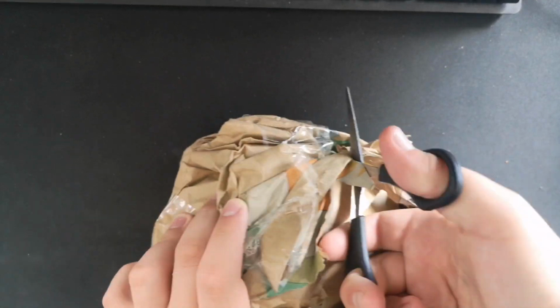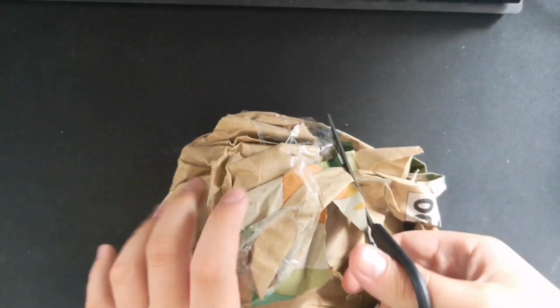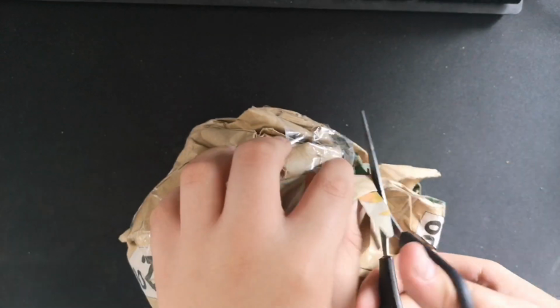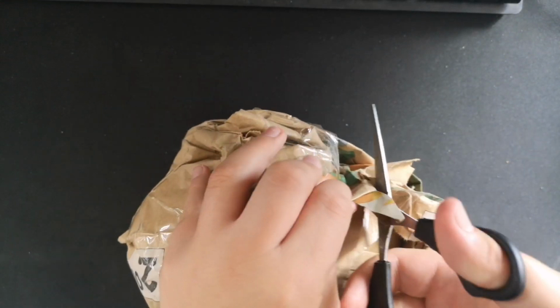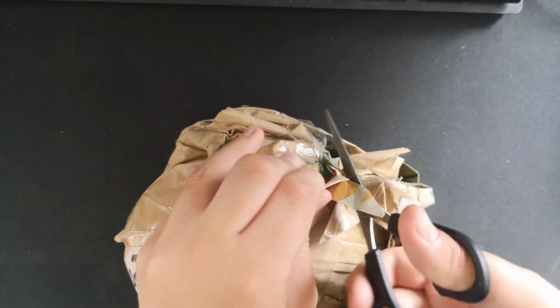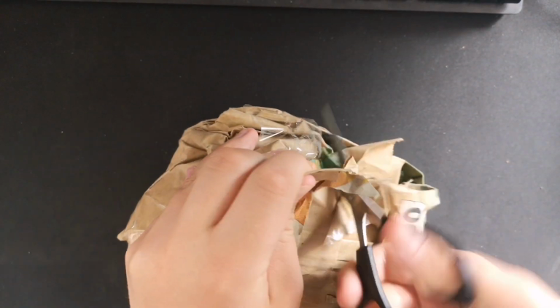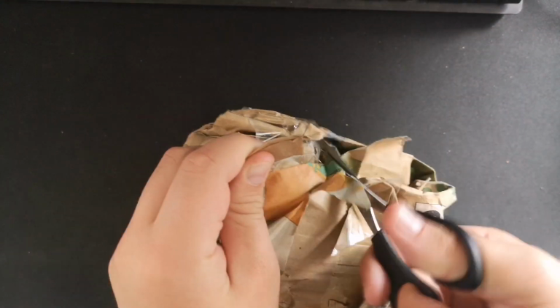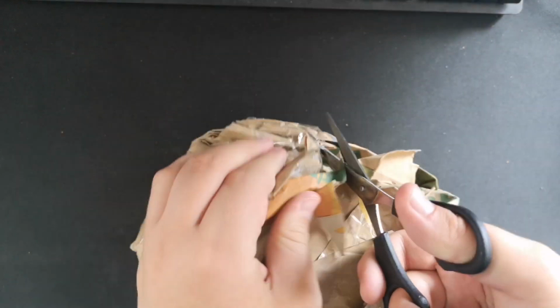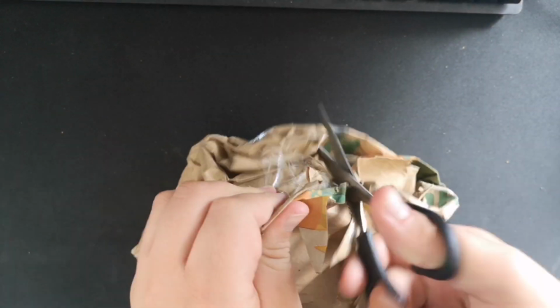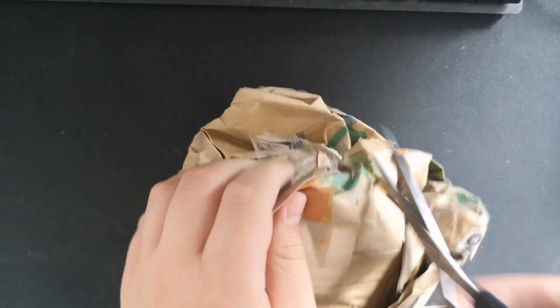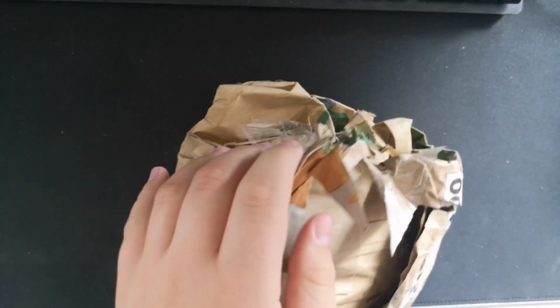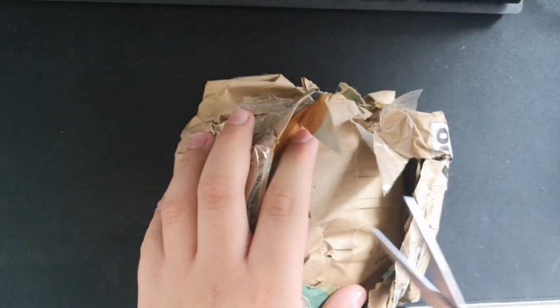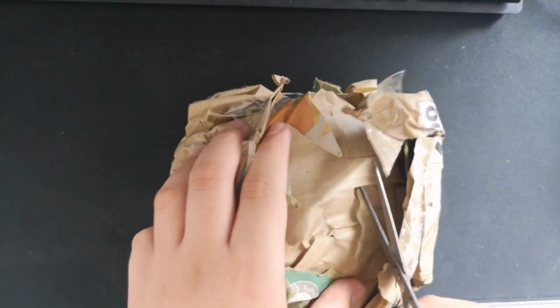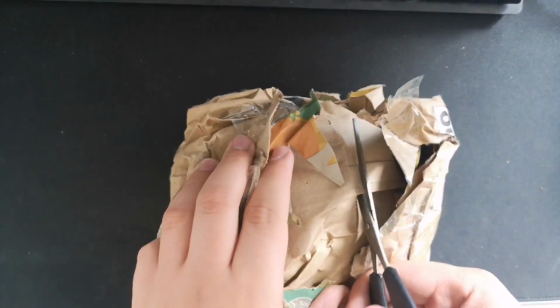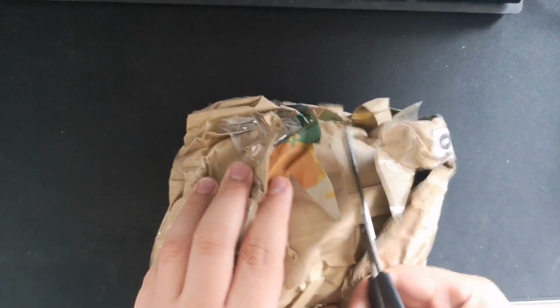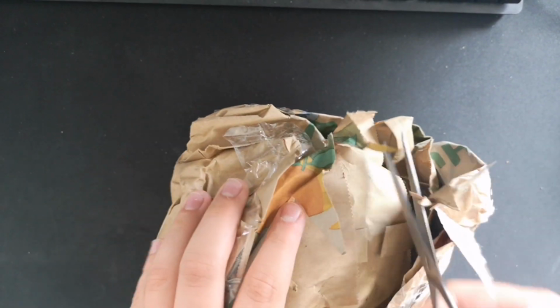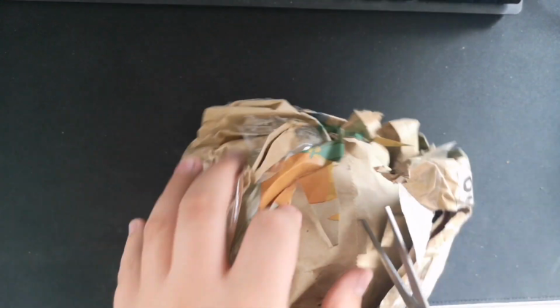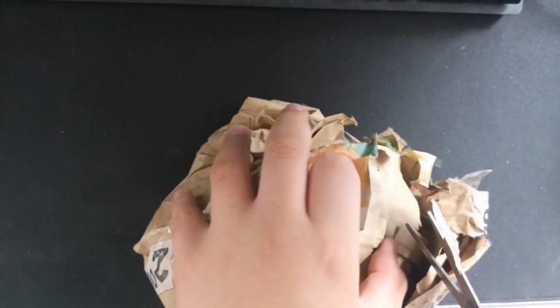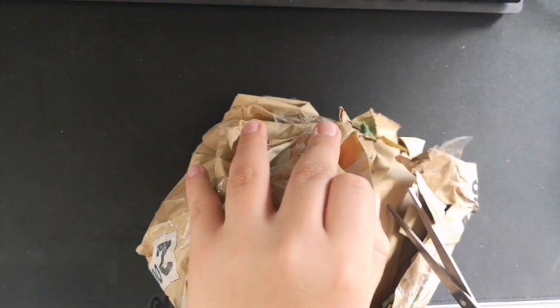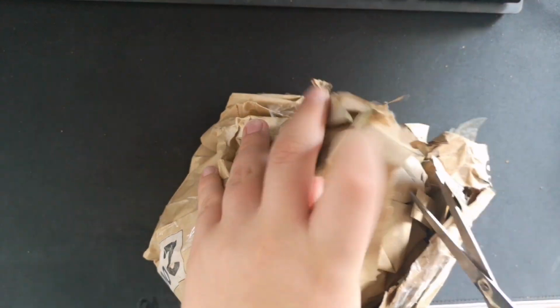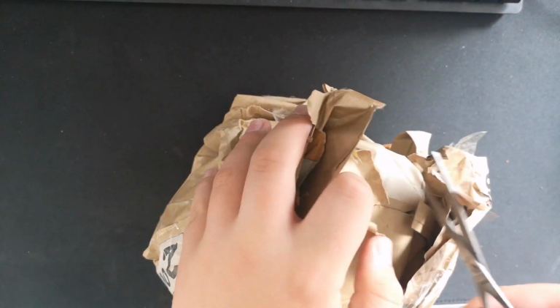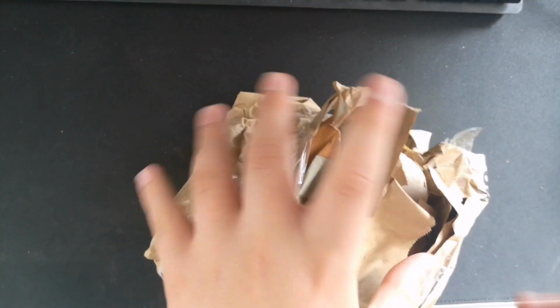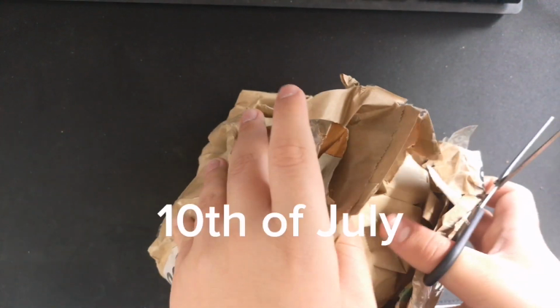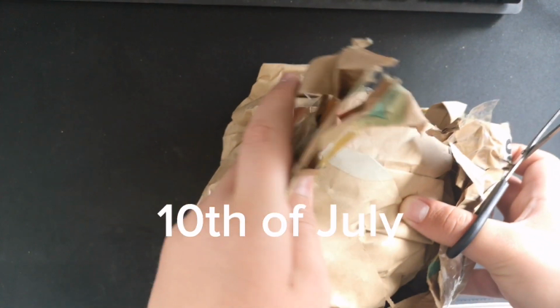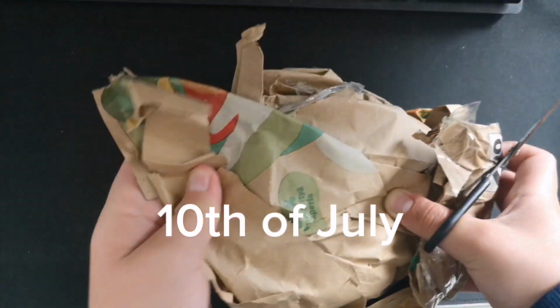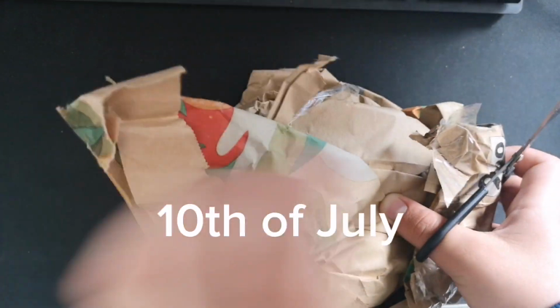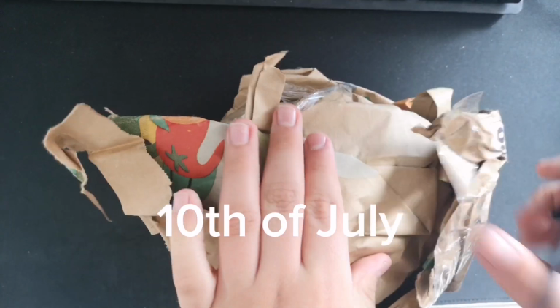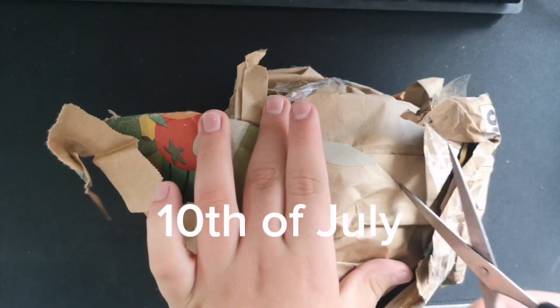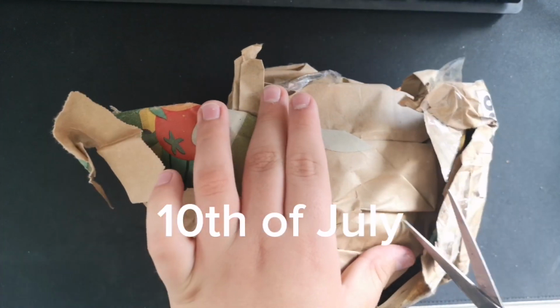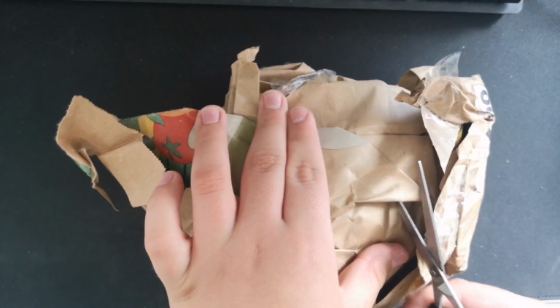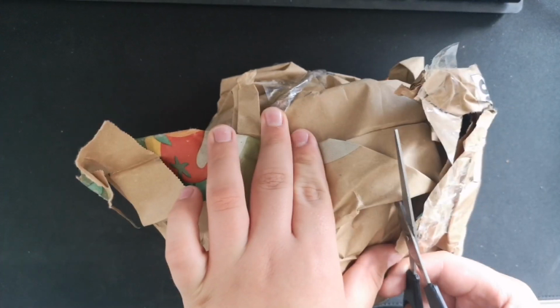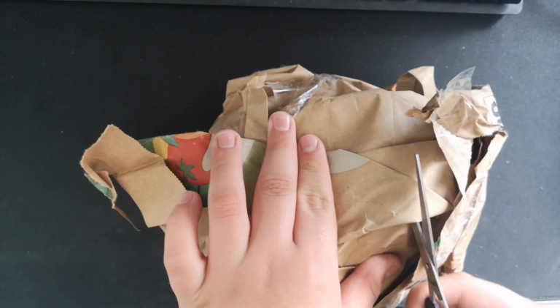The package came pretty early. It got shipped last Monday and pretty much came right away.